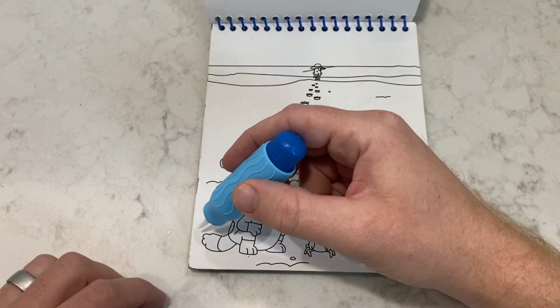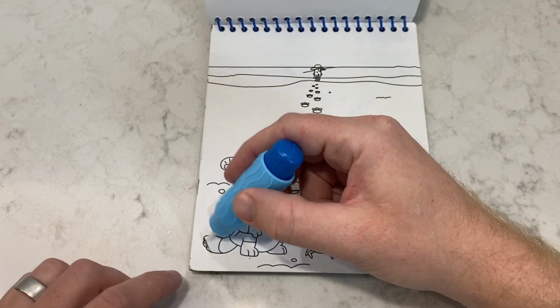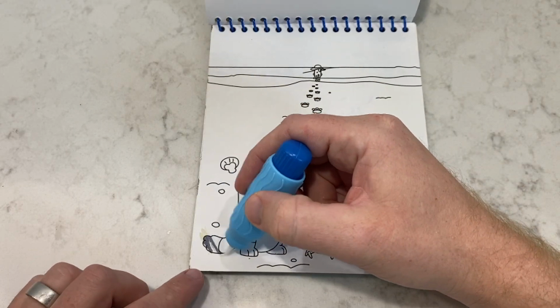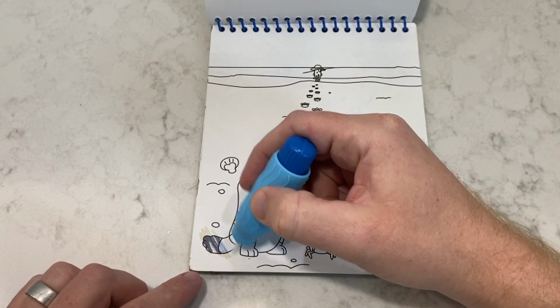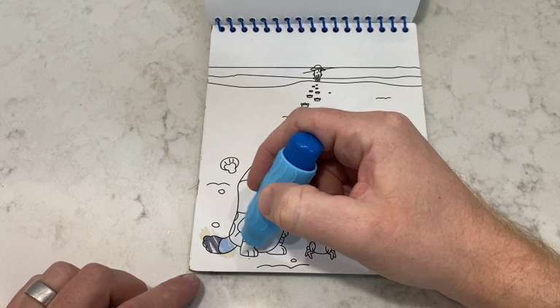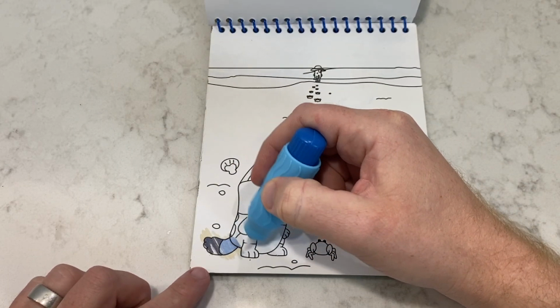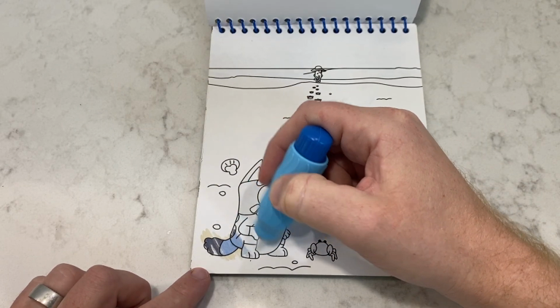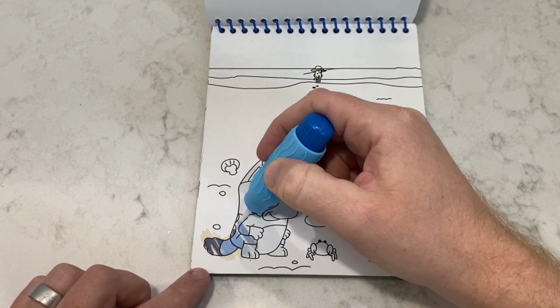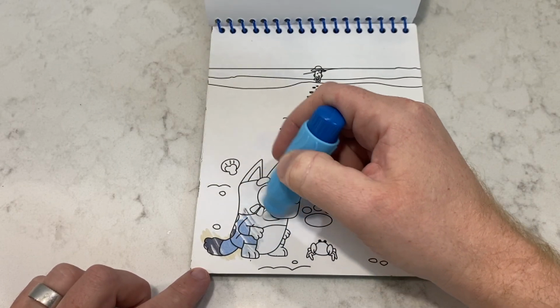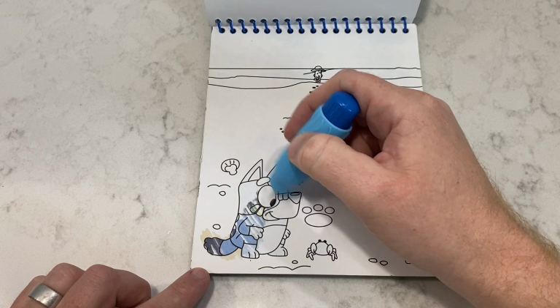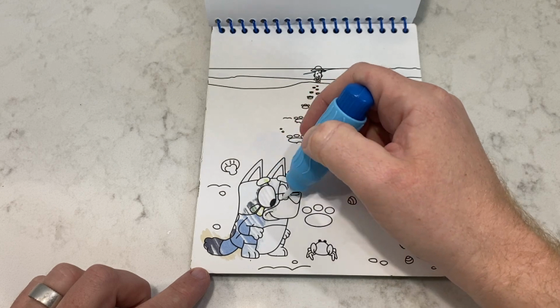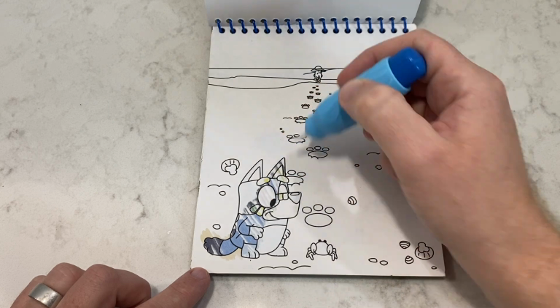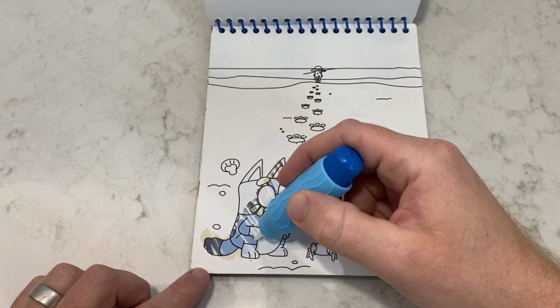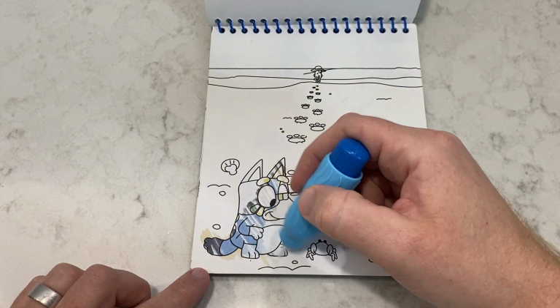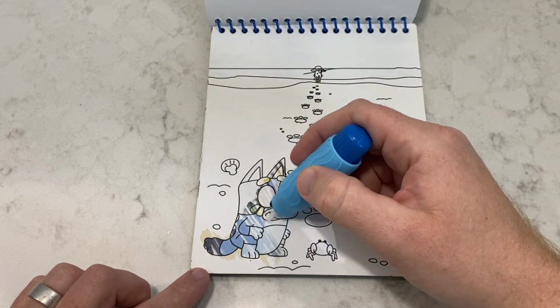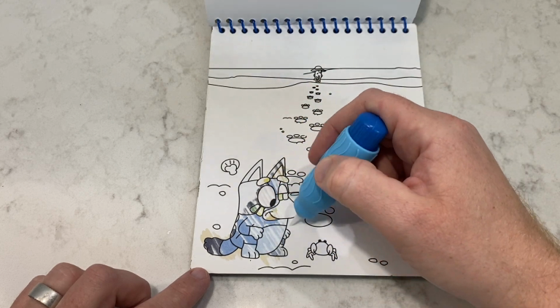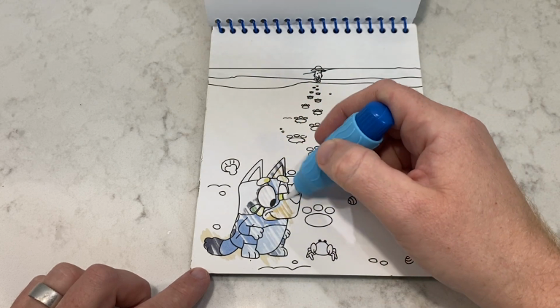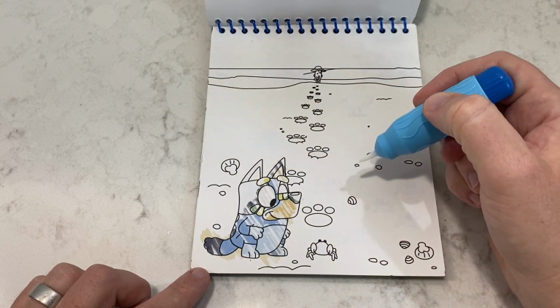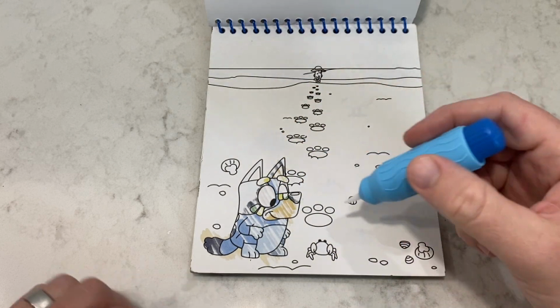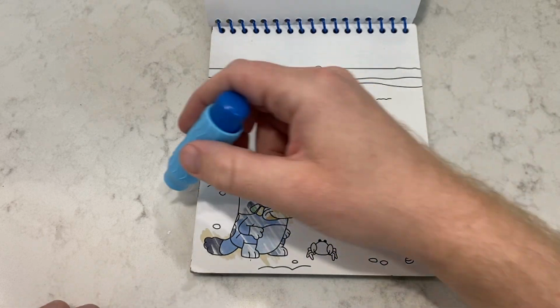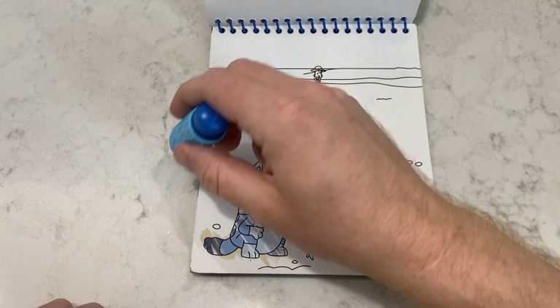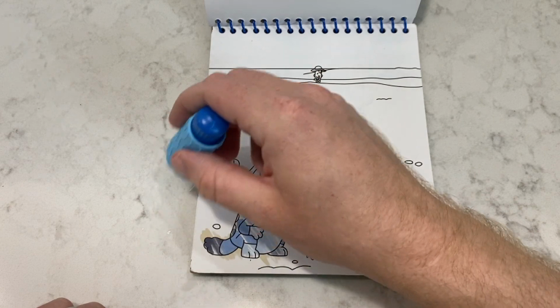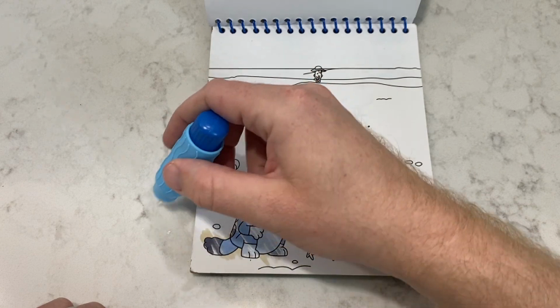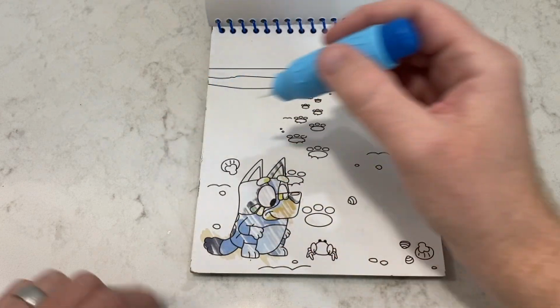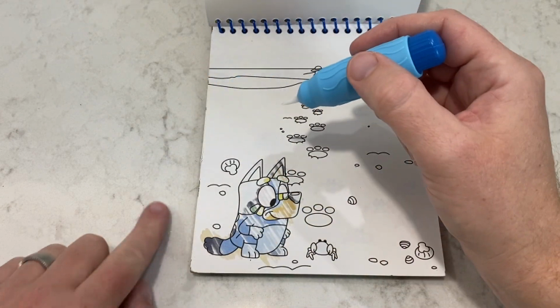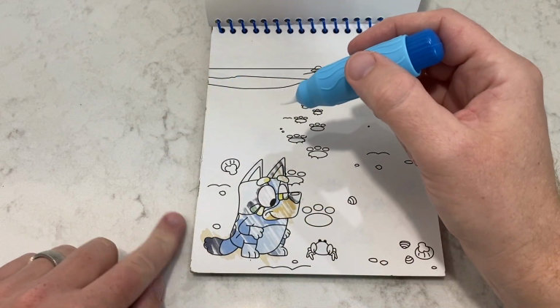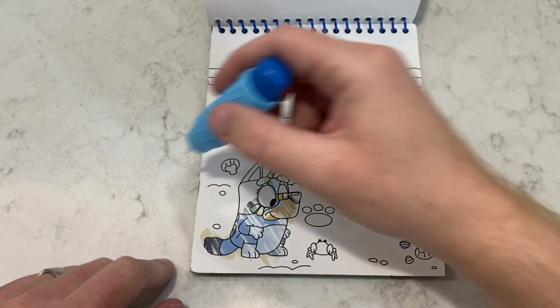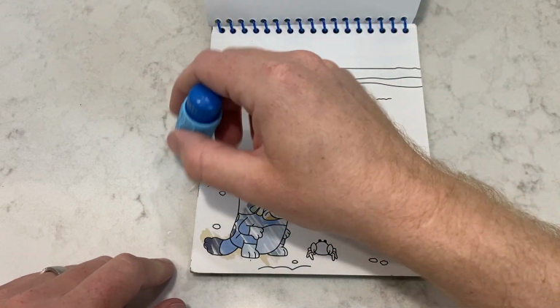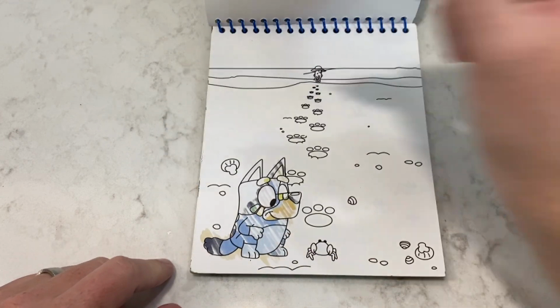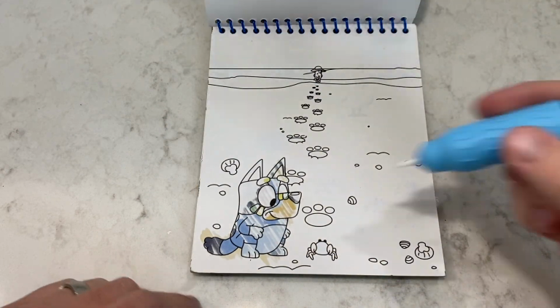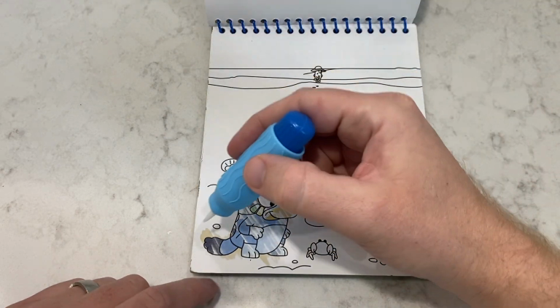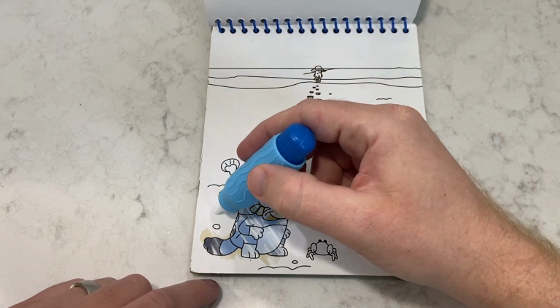We really love this mess-free book. It's a great way to exercise your creativity and not worry about making a huge mess. Watch — I just wiped the counter and no mess! How cool!